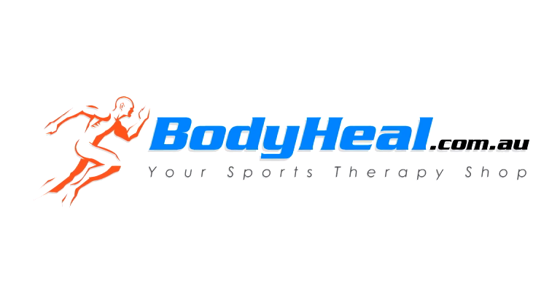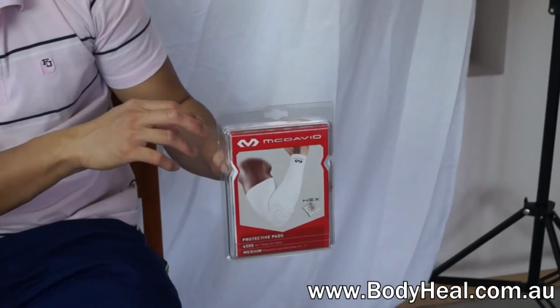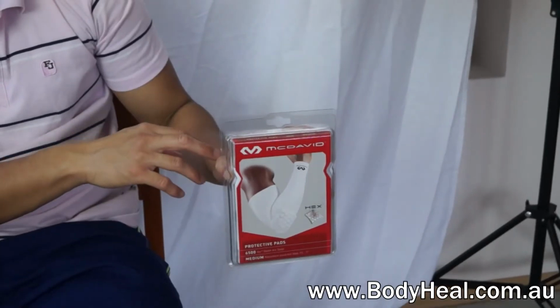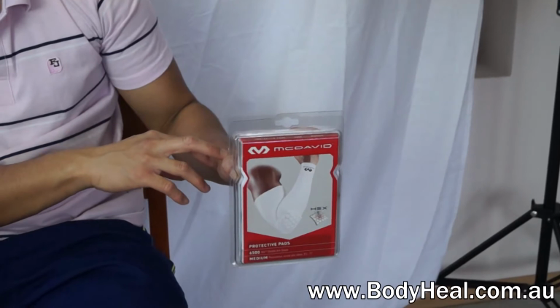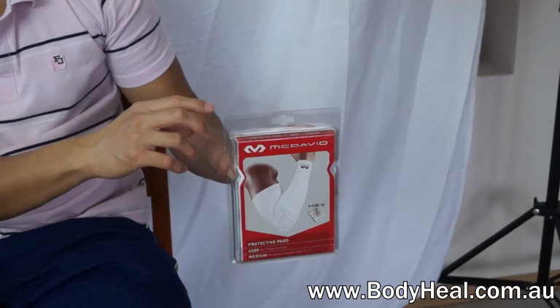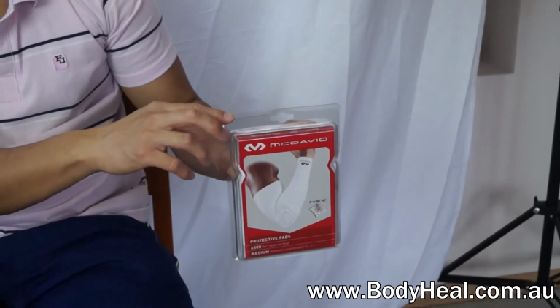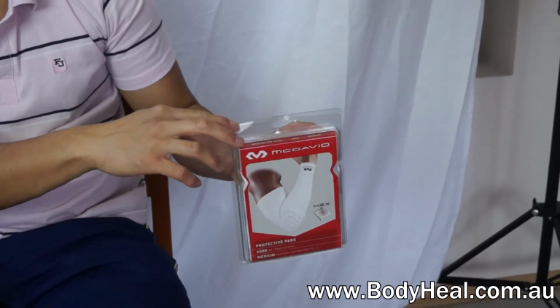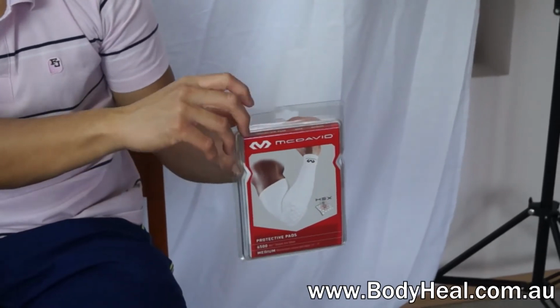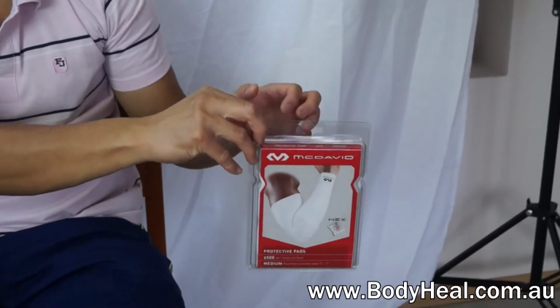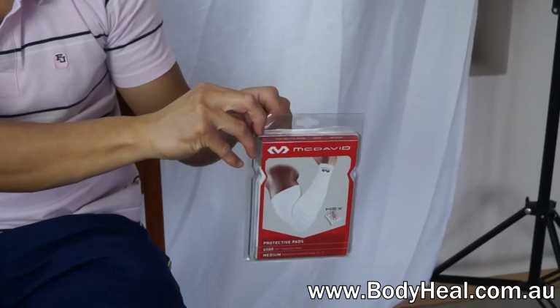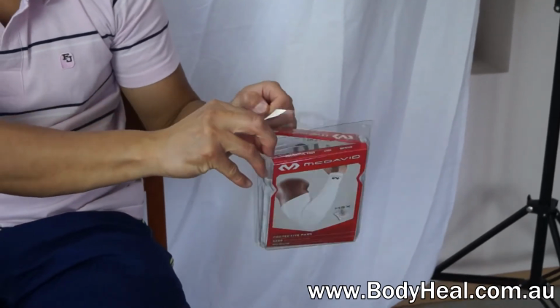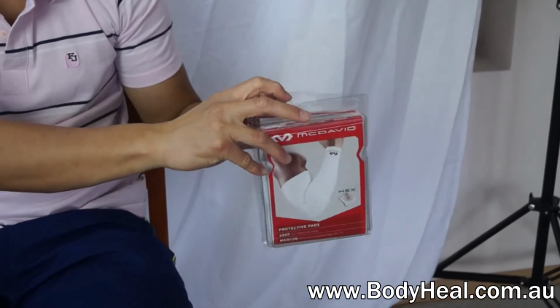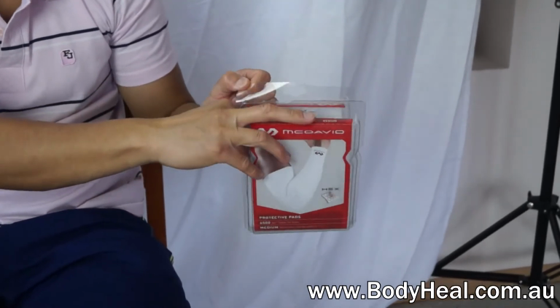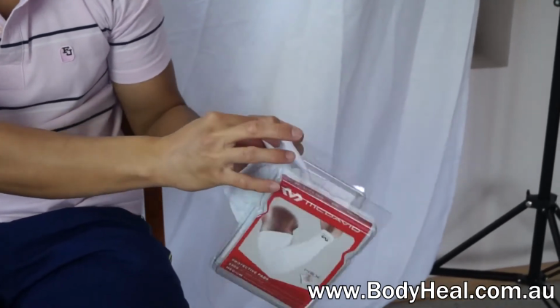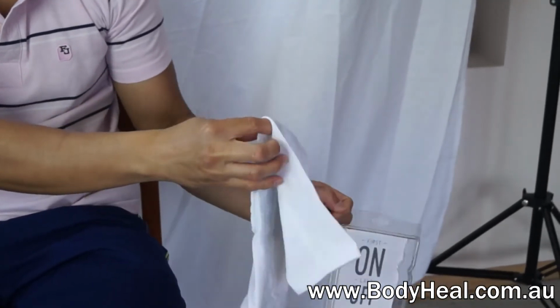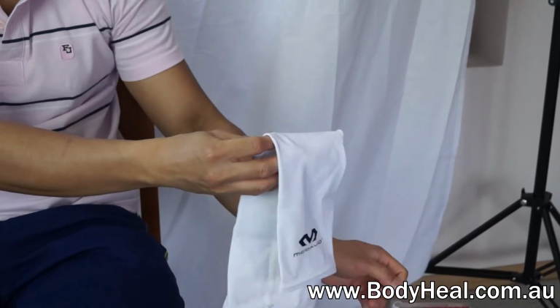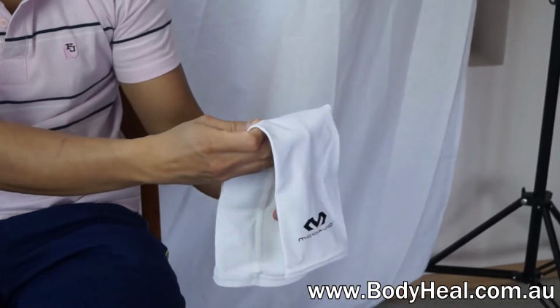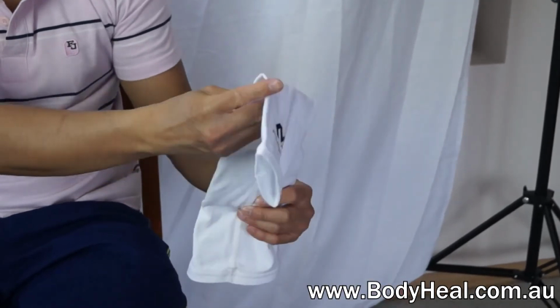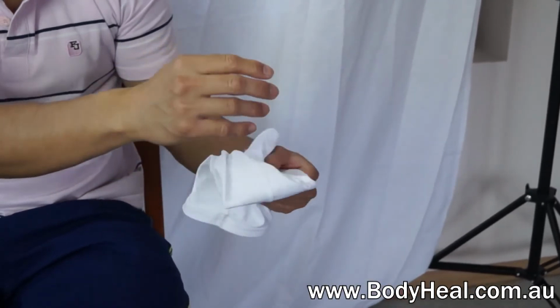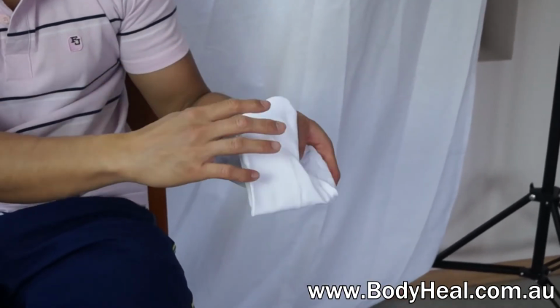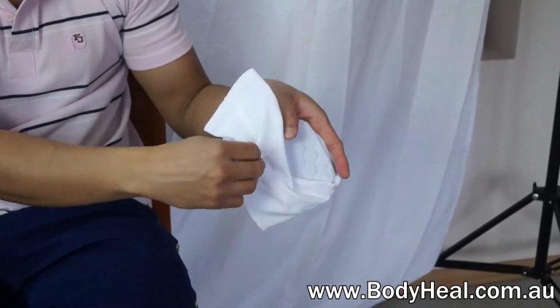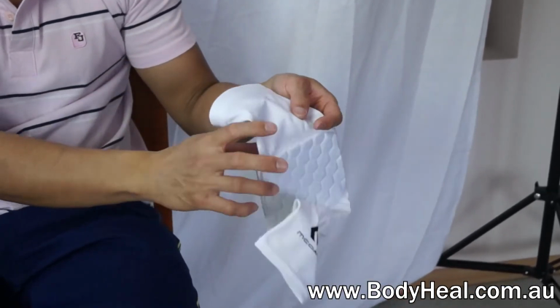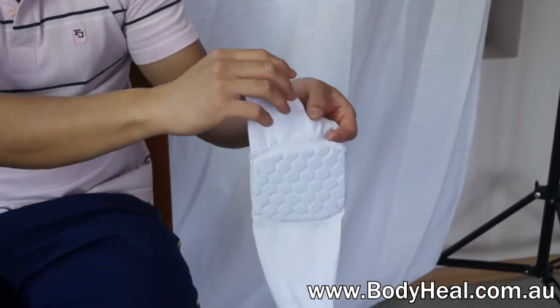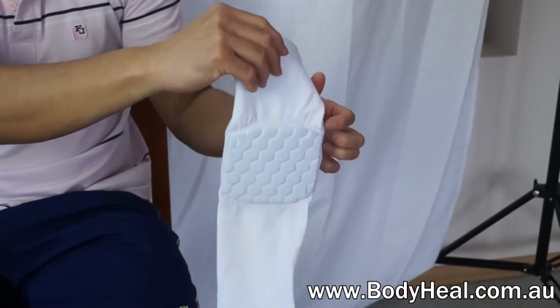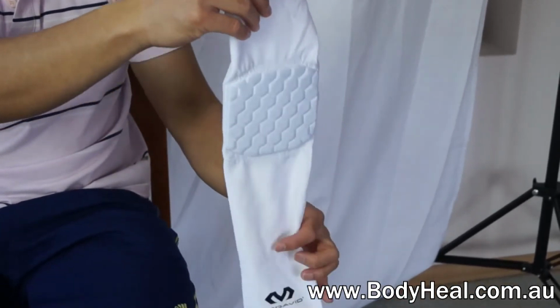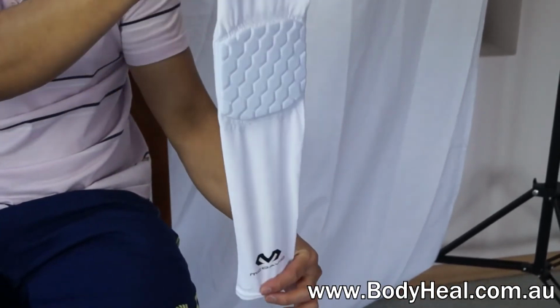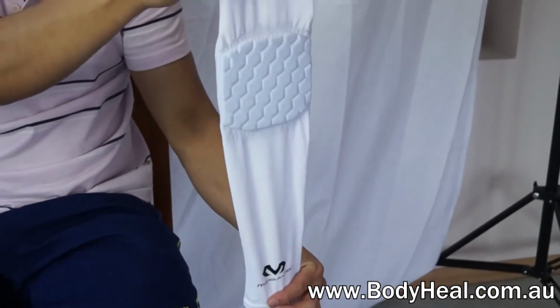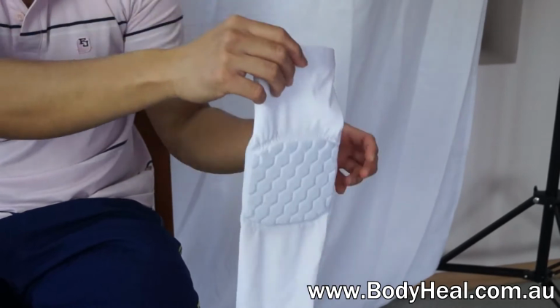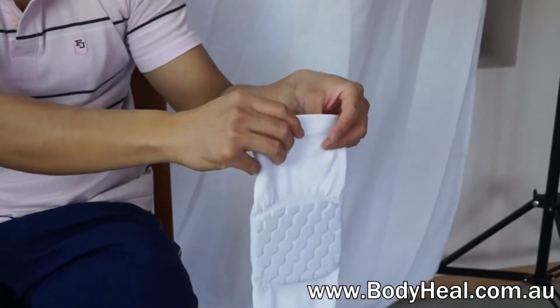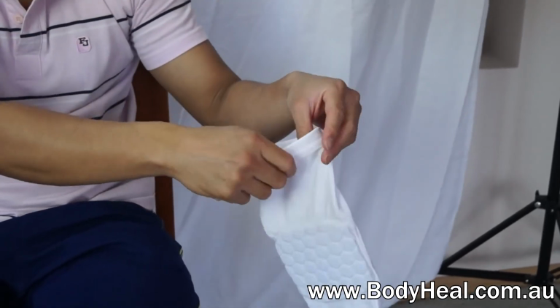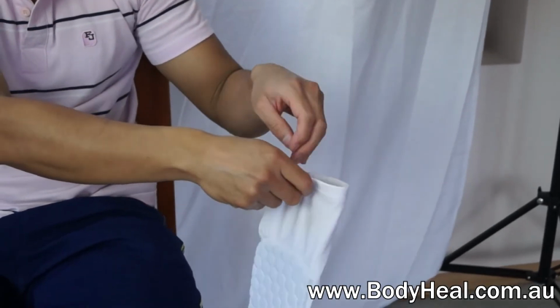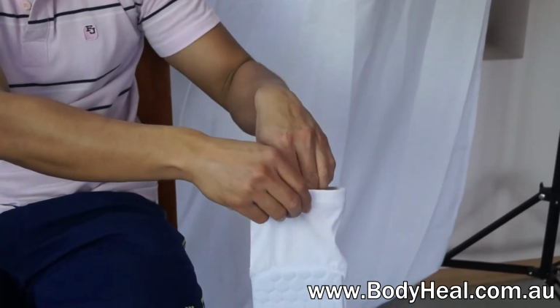The McDavid Hex Padded Shooter Arm Sleeve is a high performance compression sleeve used by competitive basketball players at all levels. With arm compression, it can help maintain muscle warmth and prevents abrasions and scratches.